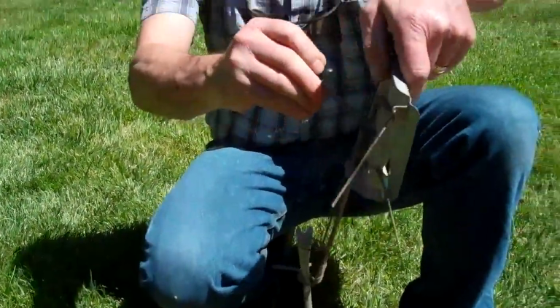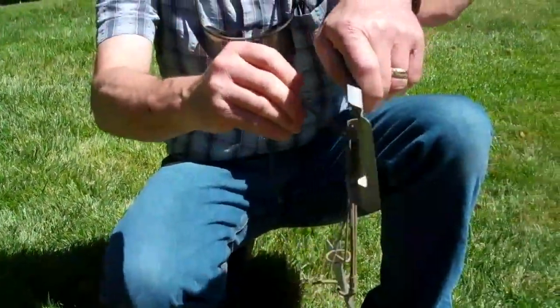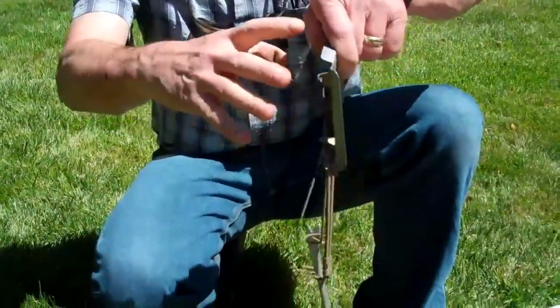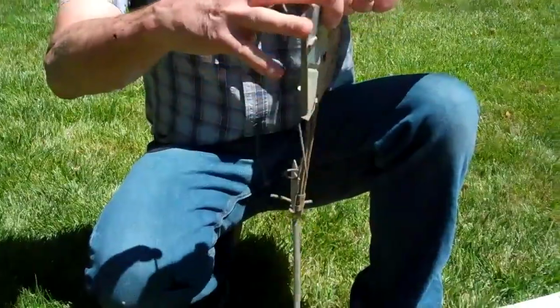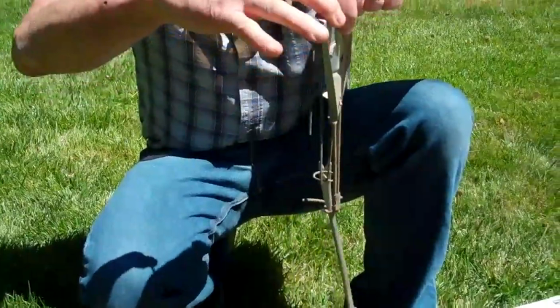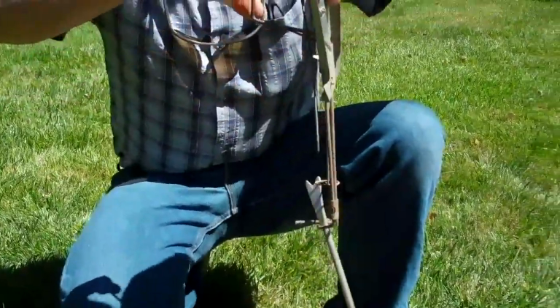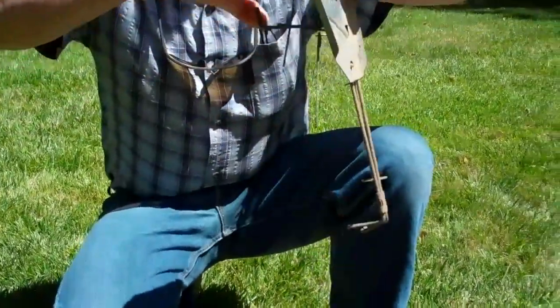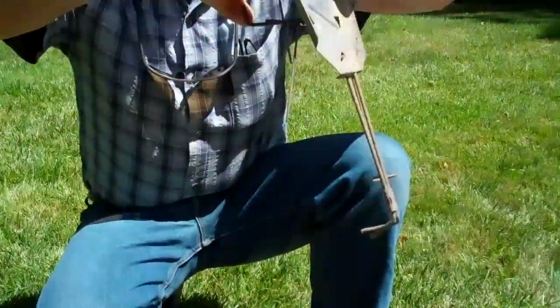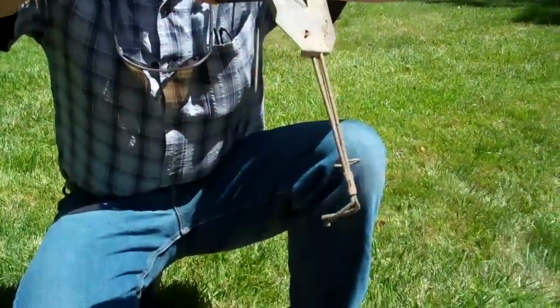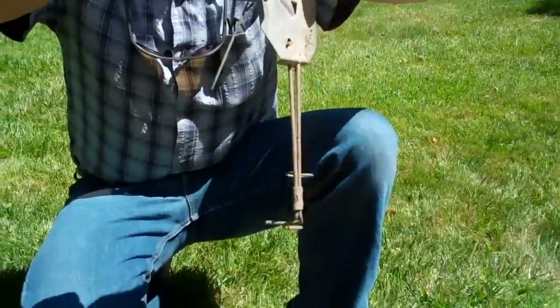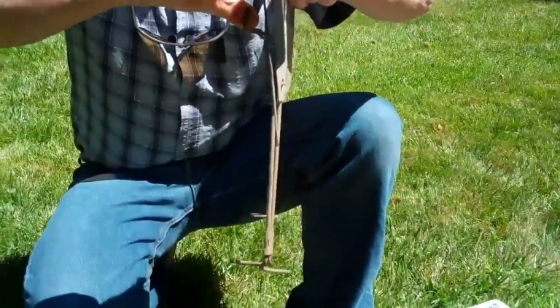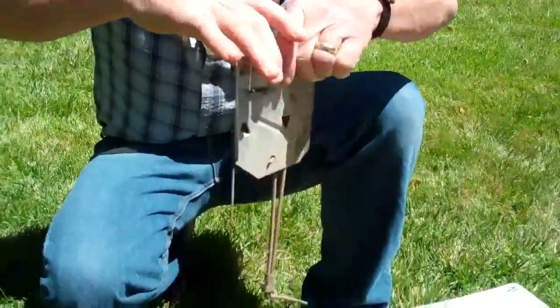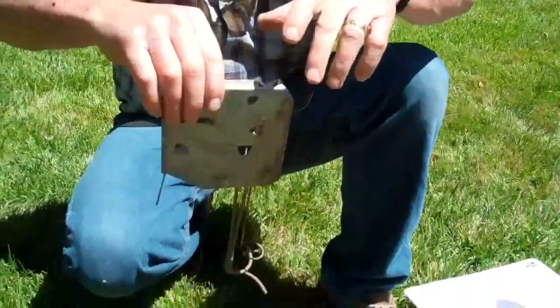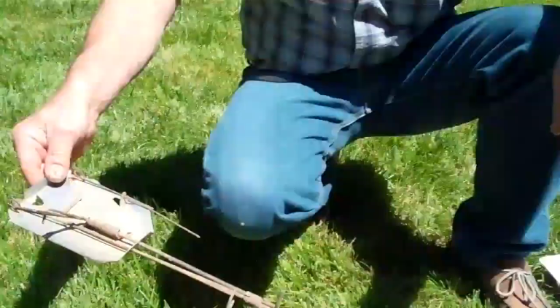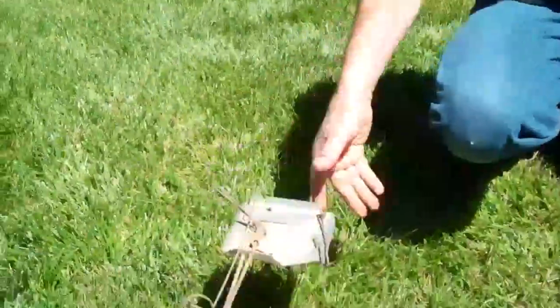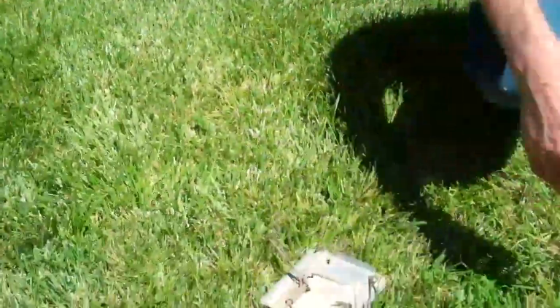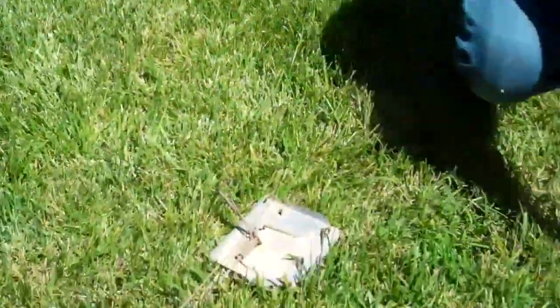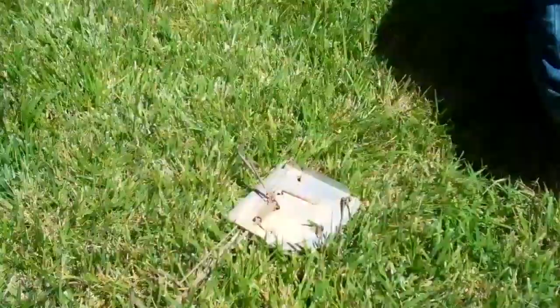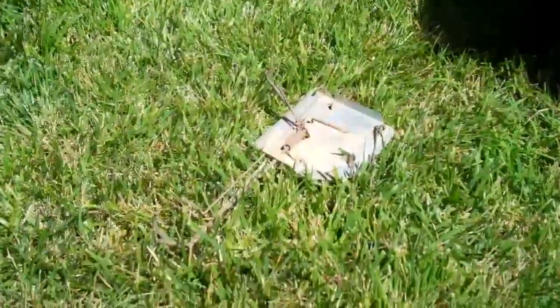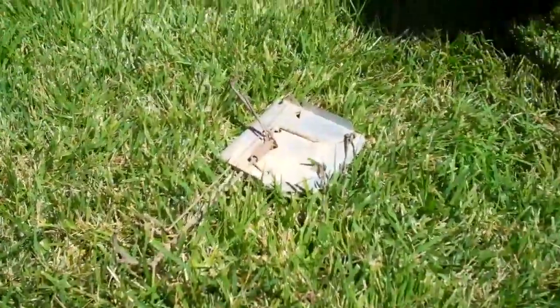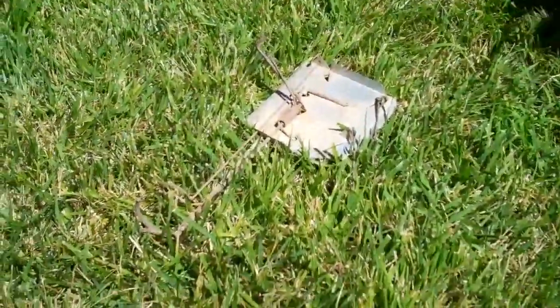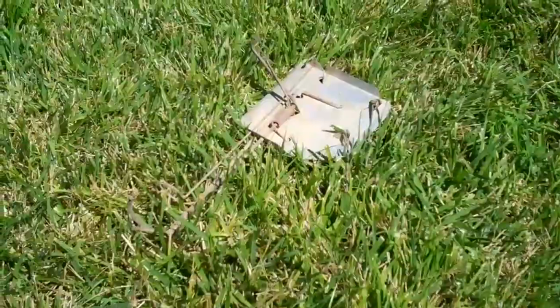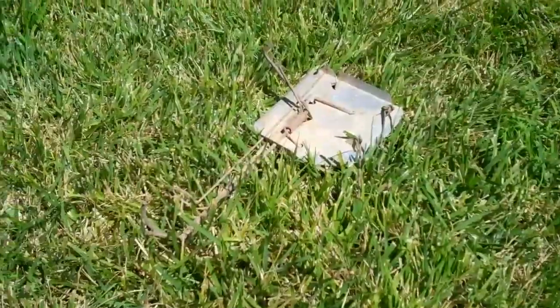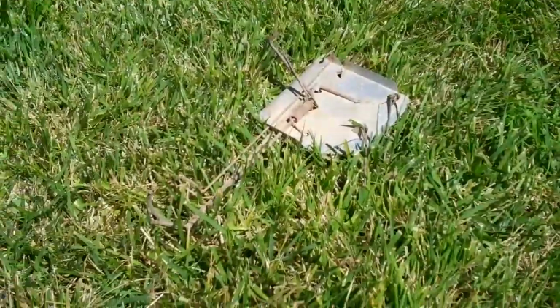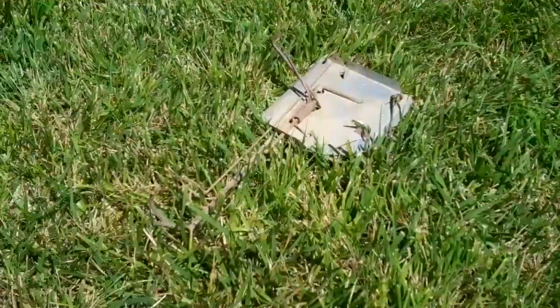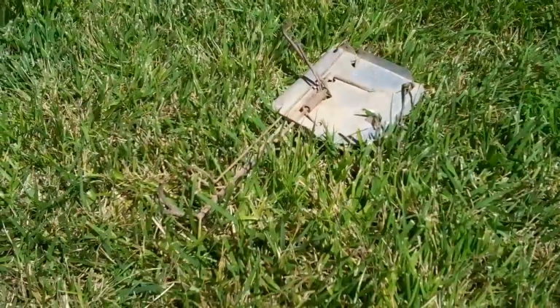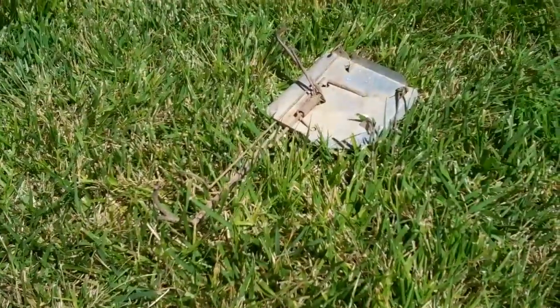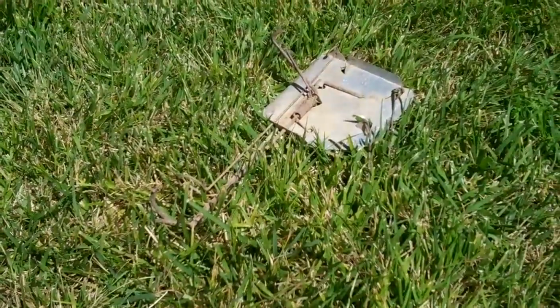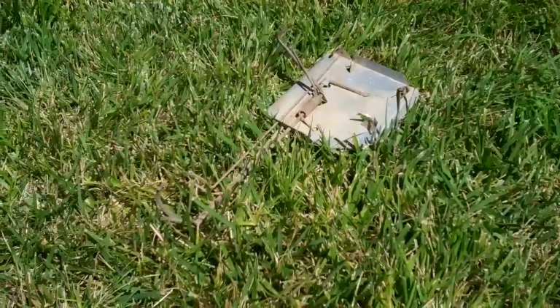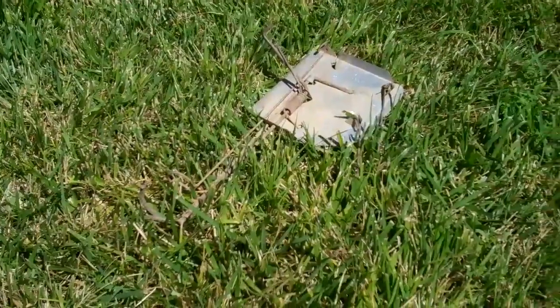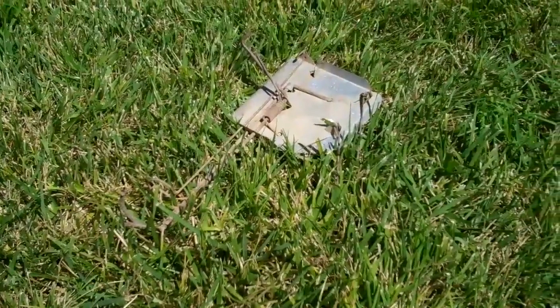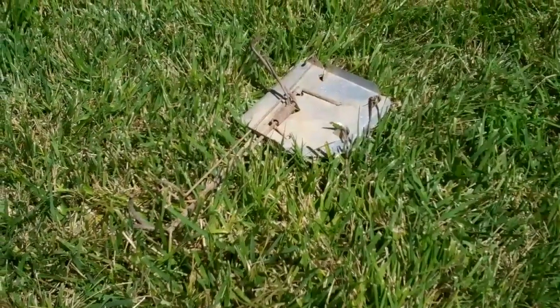What's this called again? A Cinch trap? Is there a name brand on it? Cinch — C-I-N-C-H. And you can get these online. This is the mole size. The gopher size is bigger.